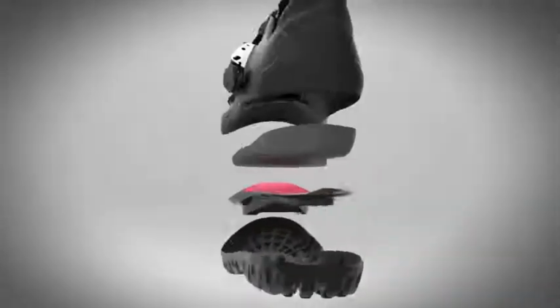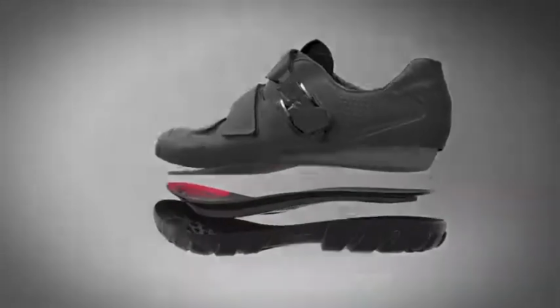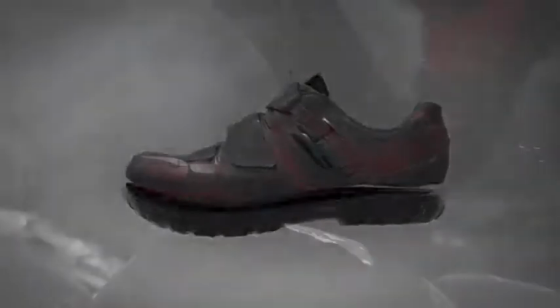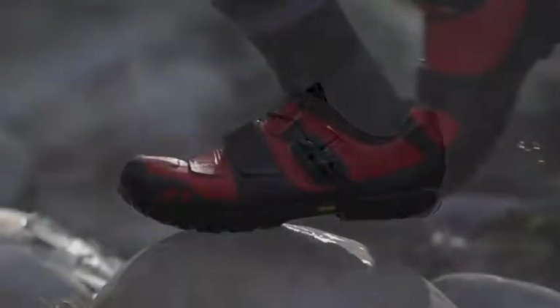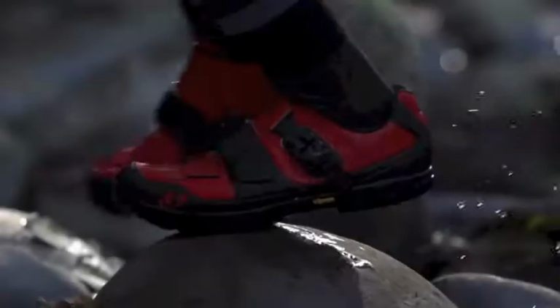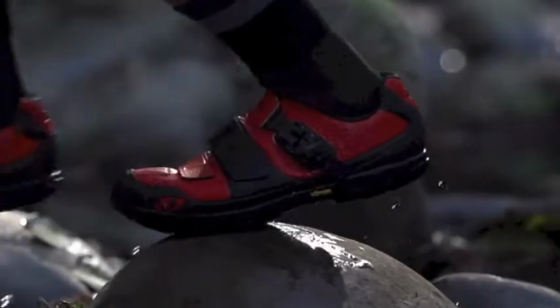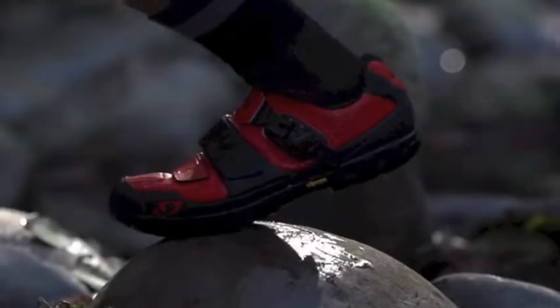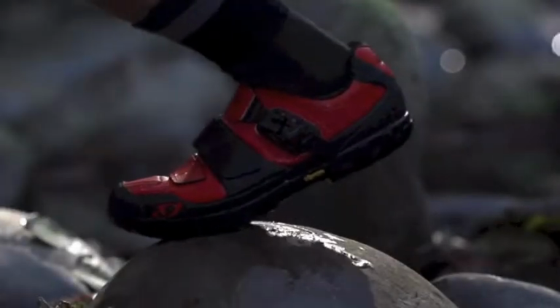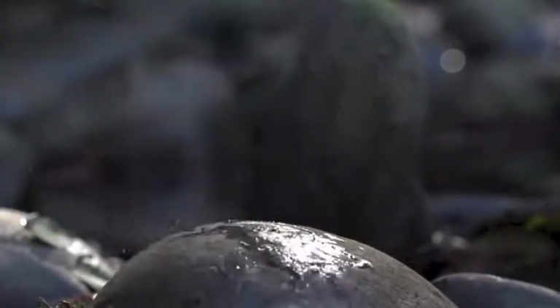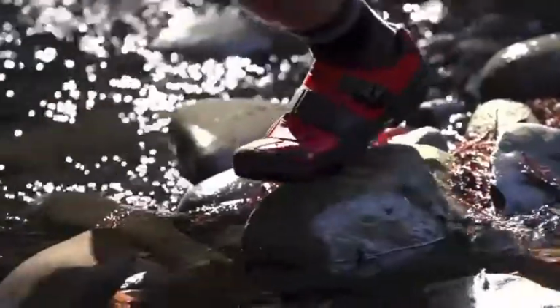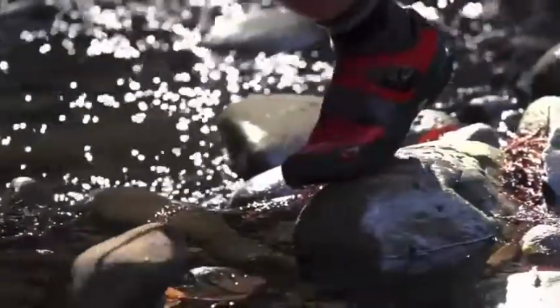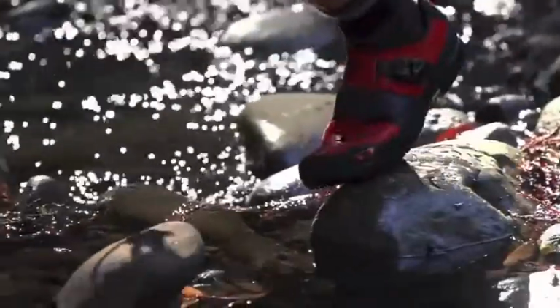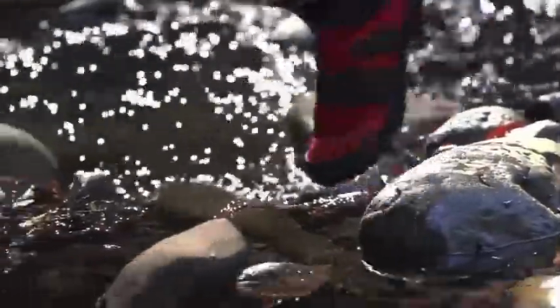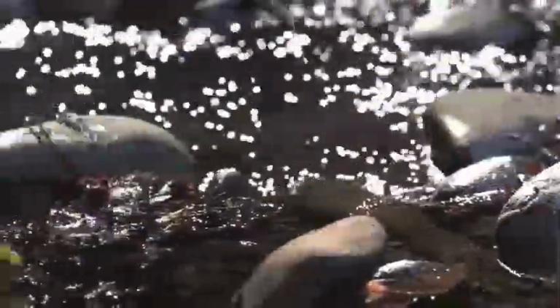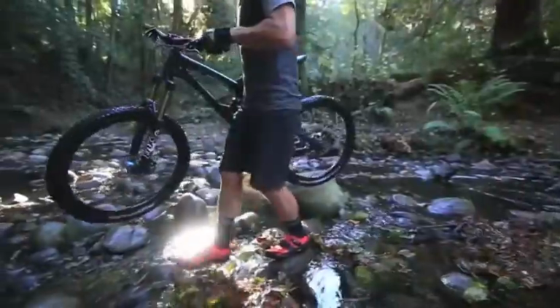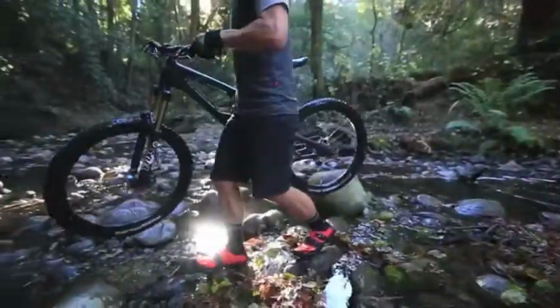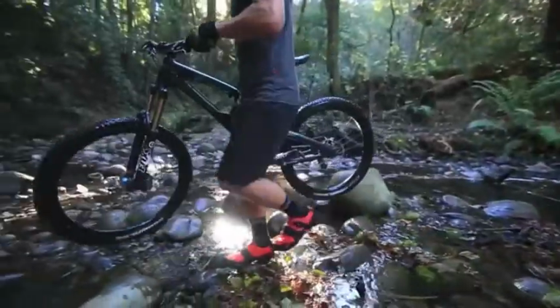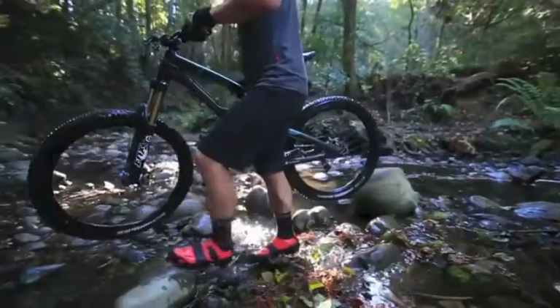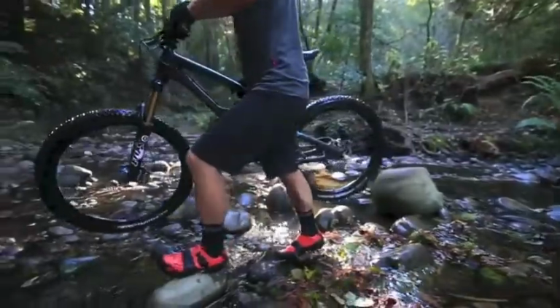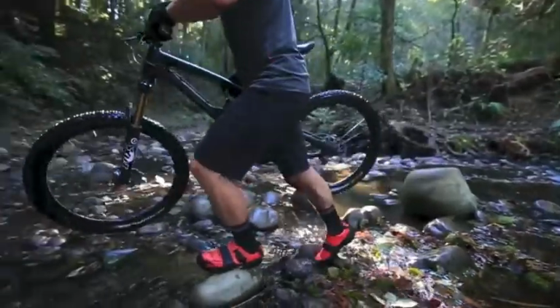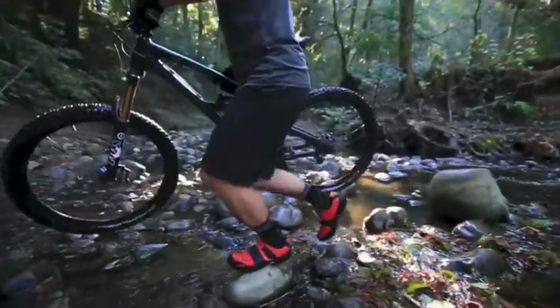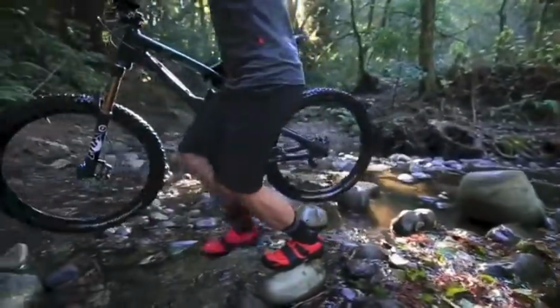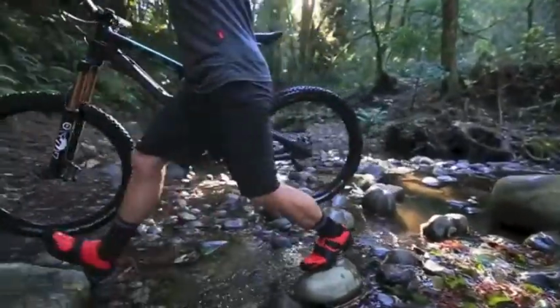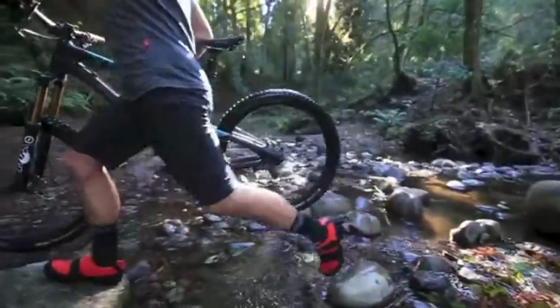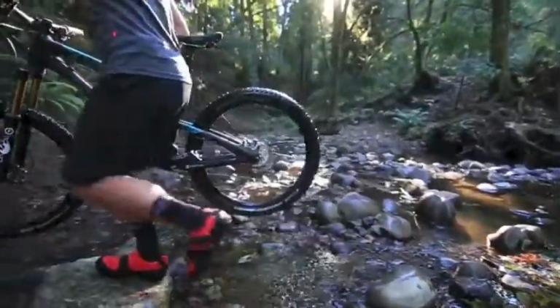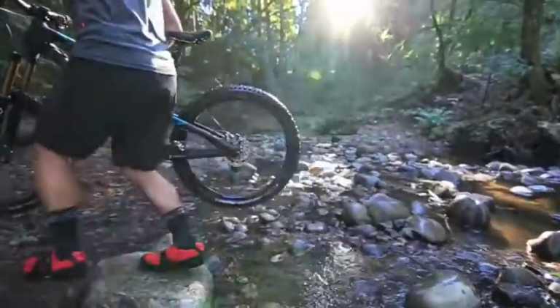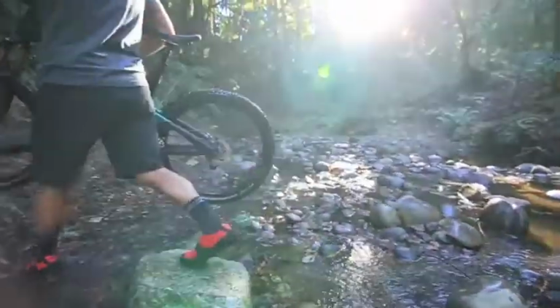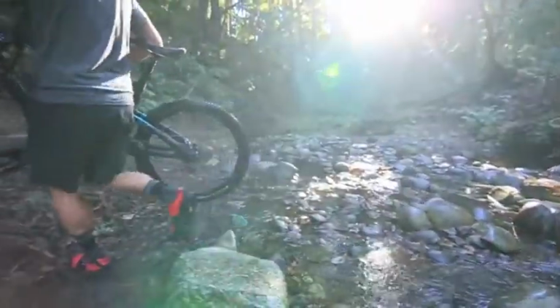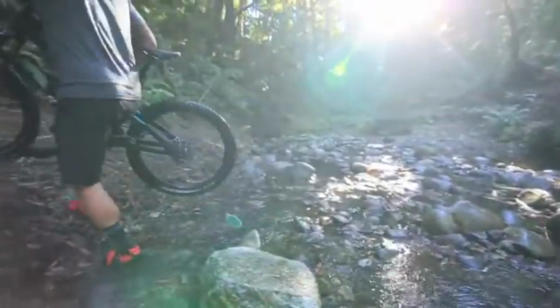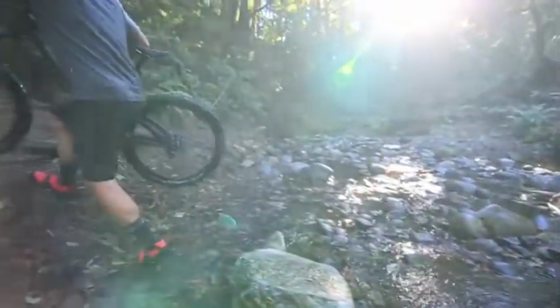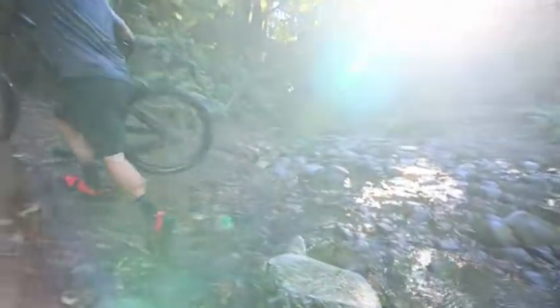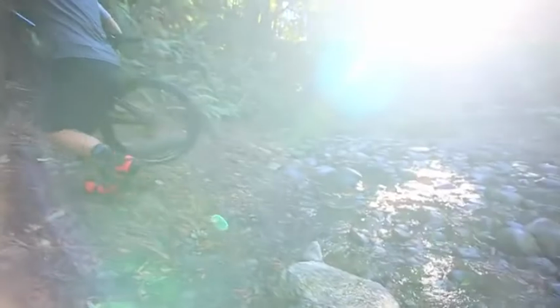We then added a healthy dose of traction with a Vibram Mont rubber outsole. This custom compound created by the Rubber Masters at Vibram was designed specifically for not just grip, but maximum durability.